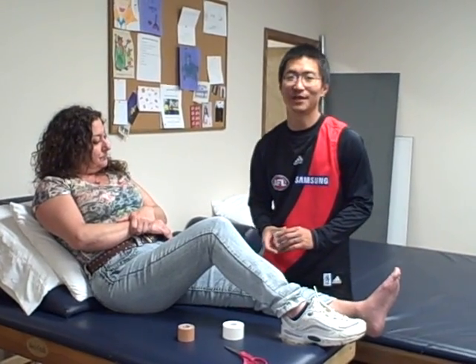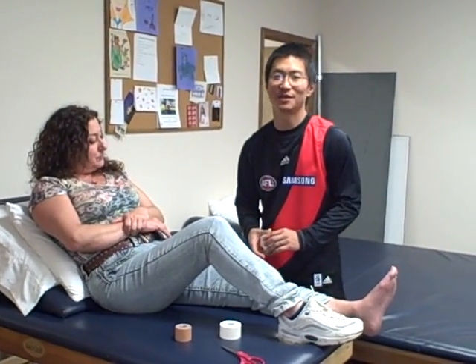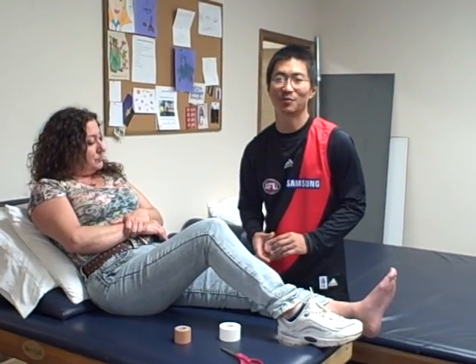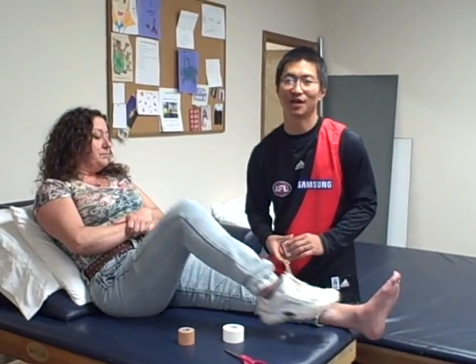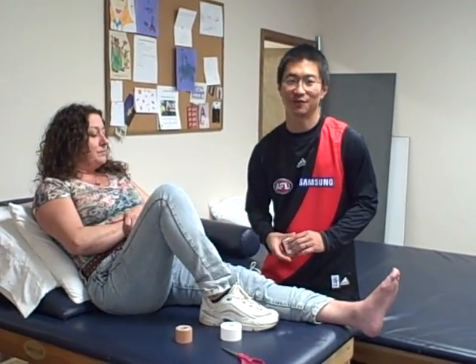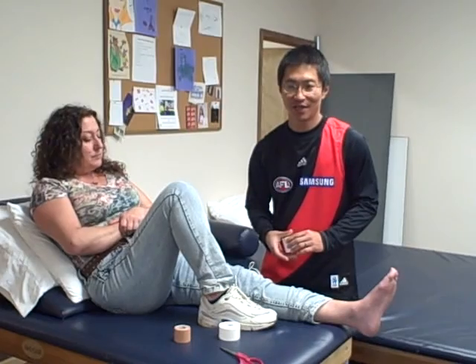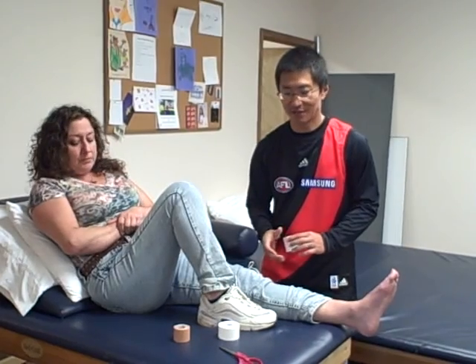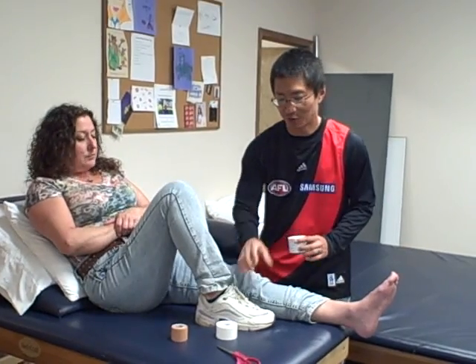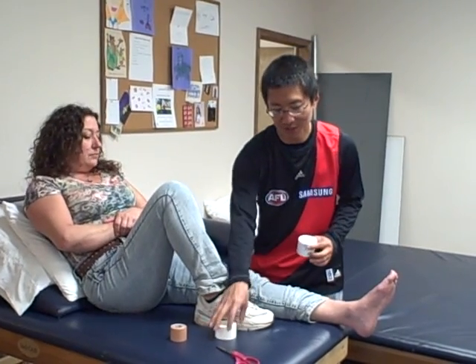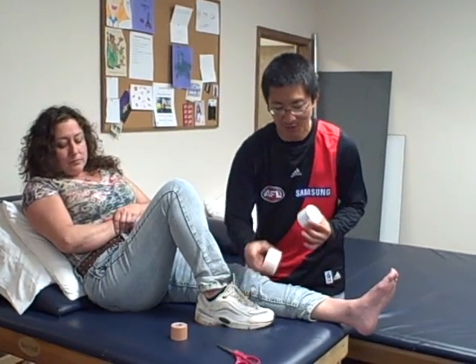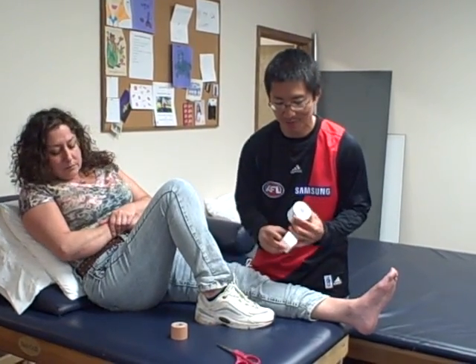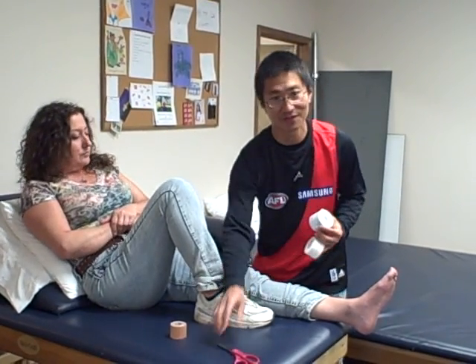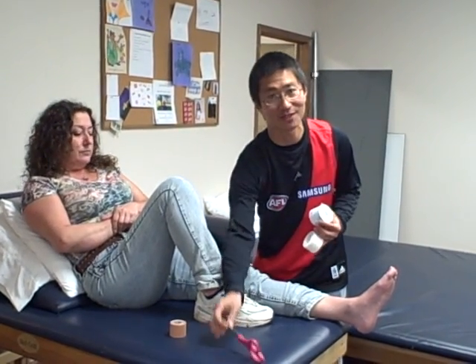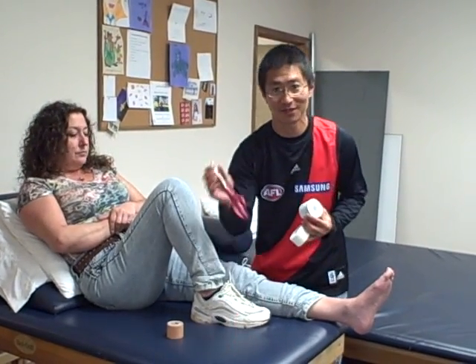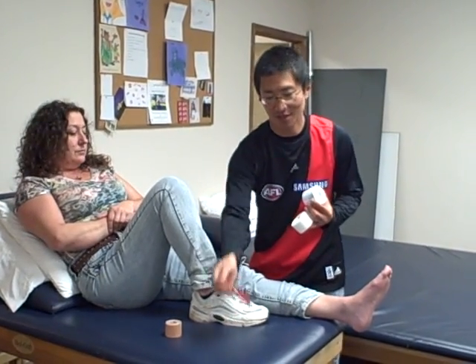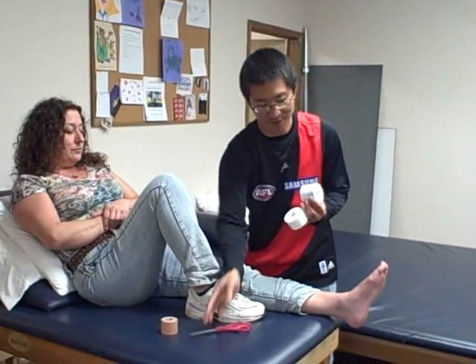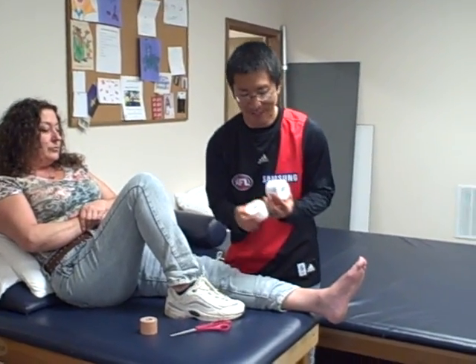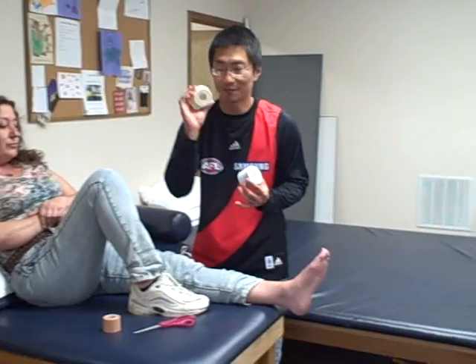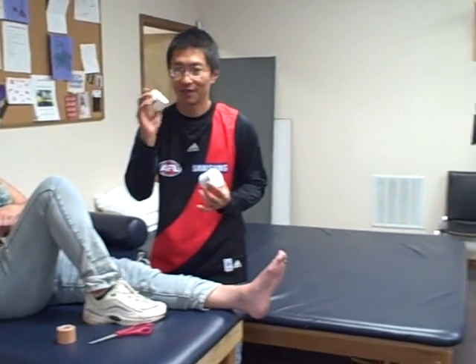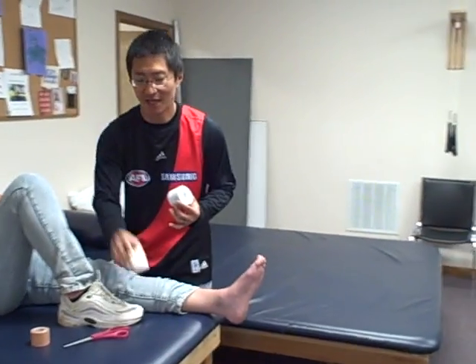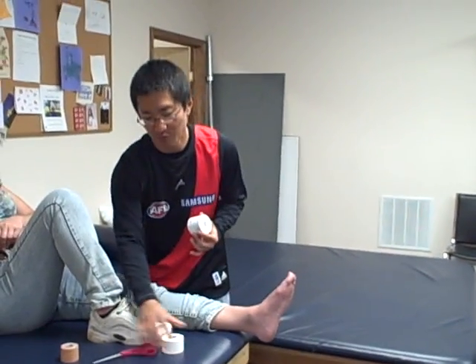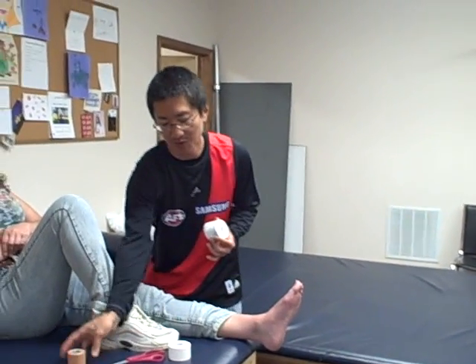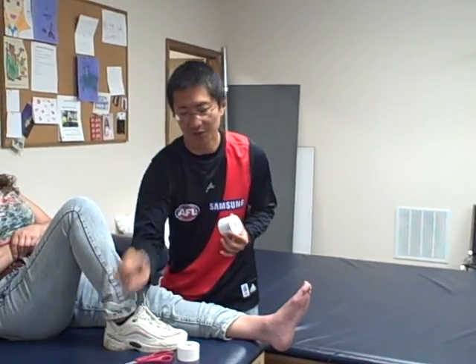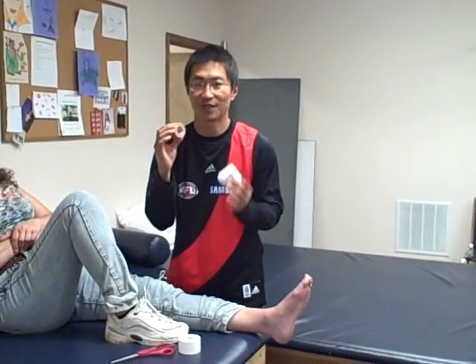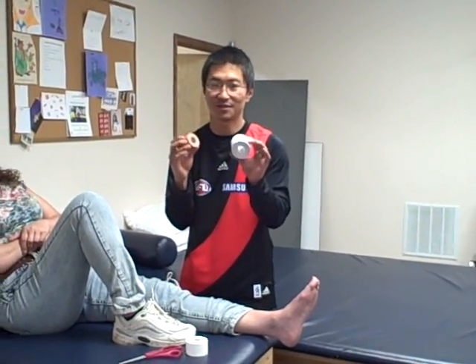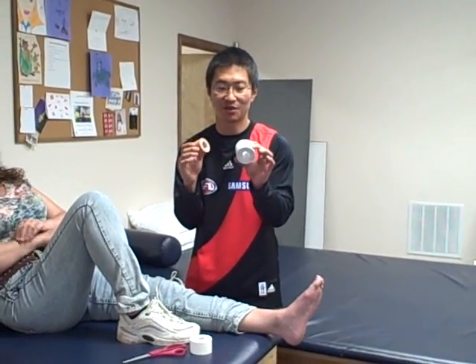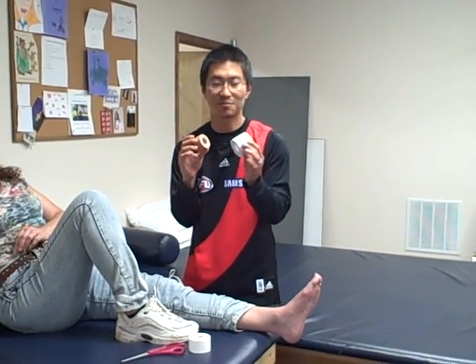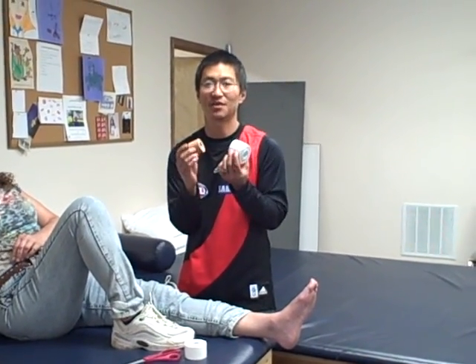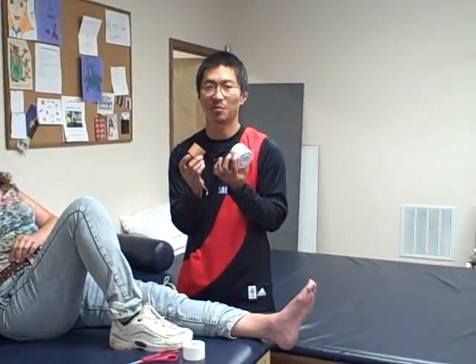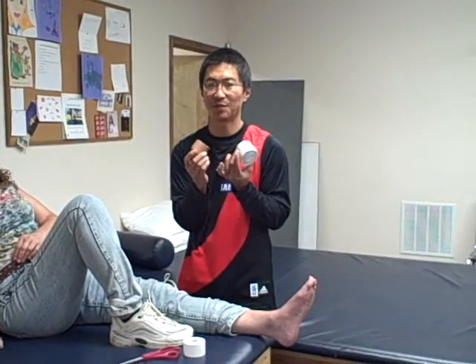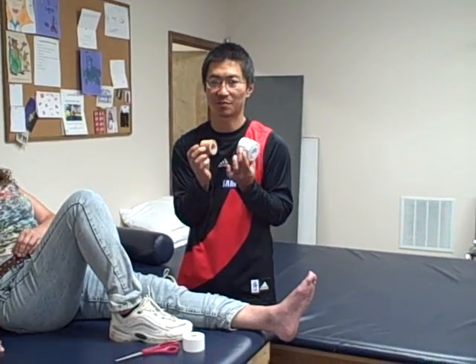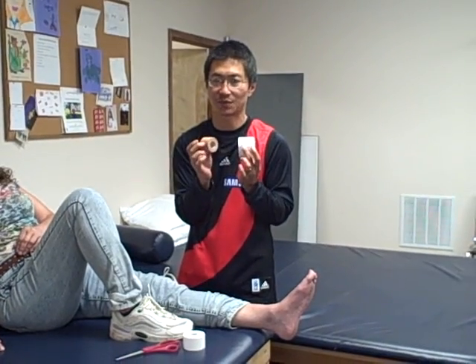So basically what we're doing with the low-dye taping is to support the arch of the foot. What you'll need to do this taping is some scissors, some athletic tape, and what we call Leukotape. This is the McConnell's taping kit that you can buy from medical supply stores.